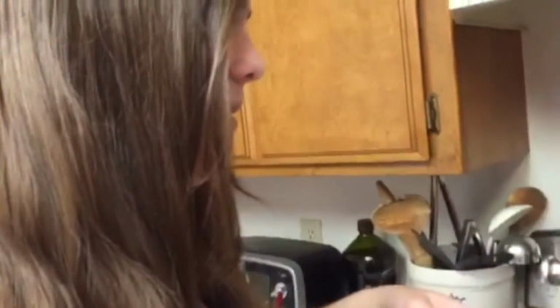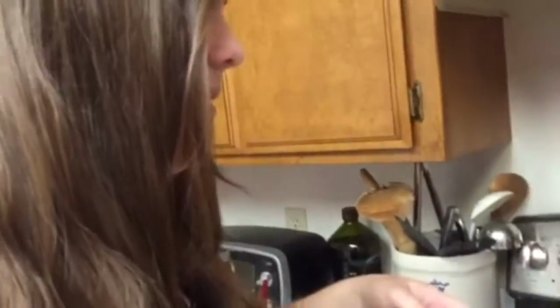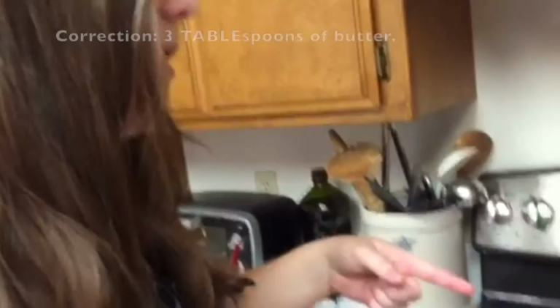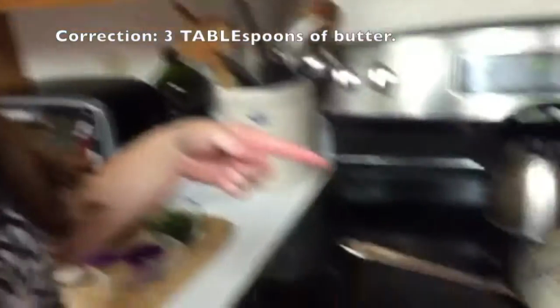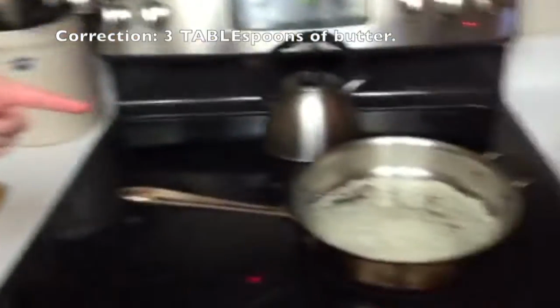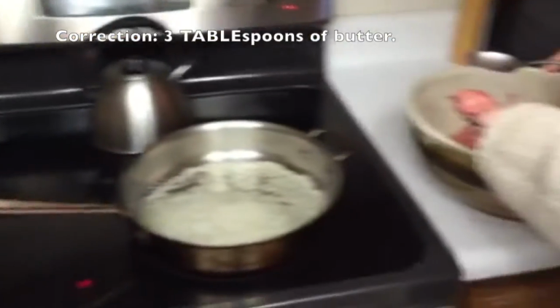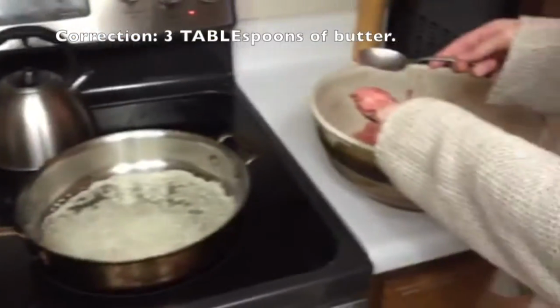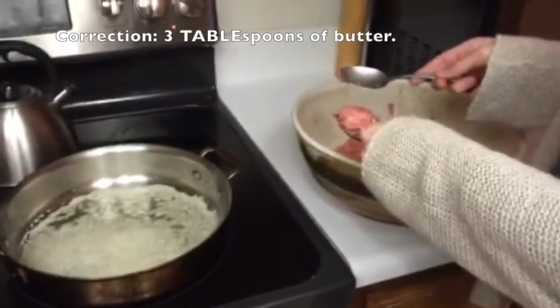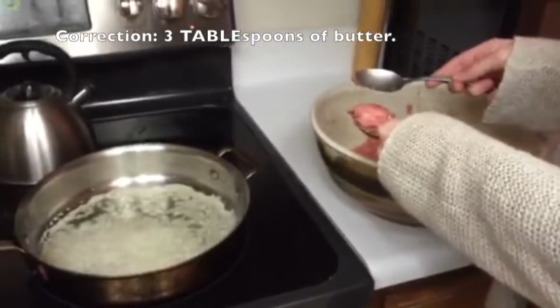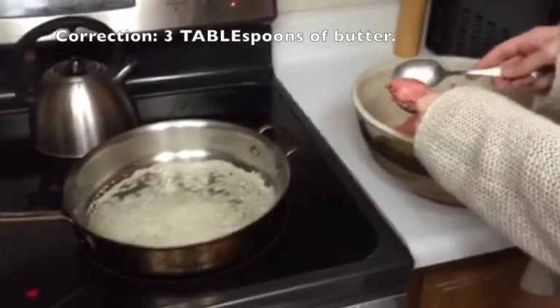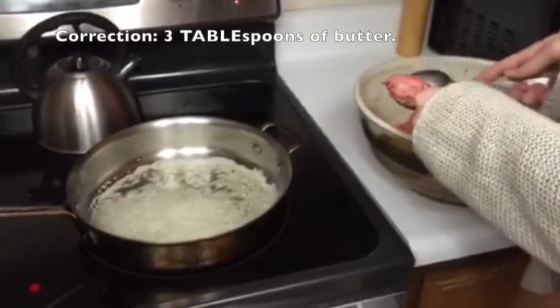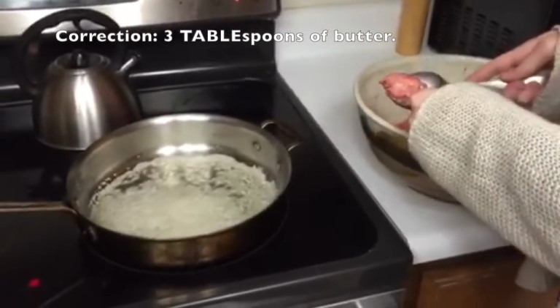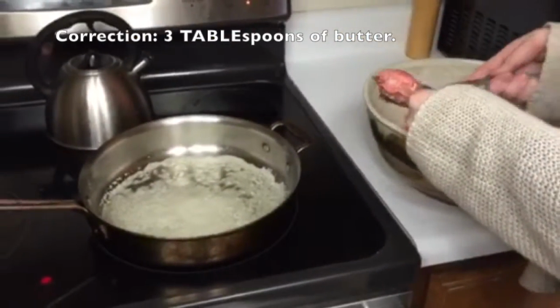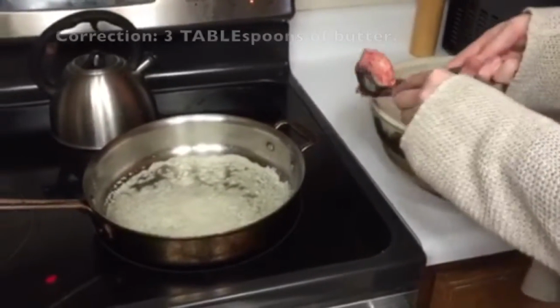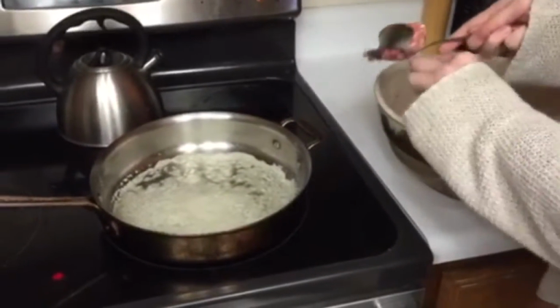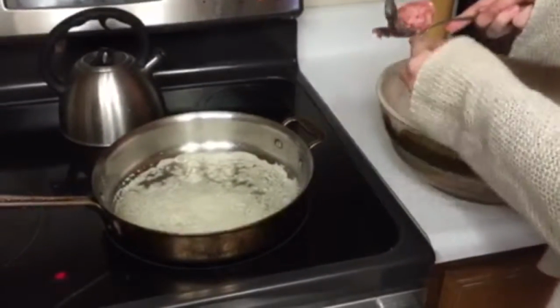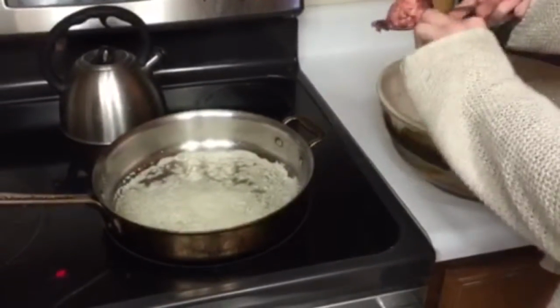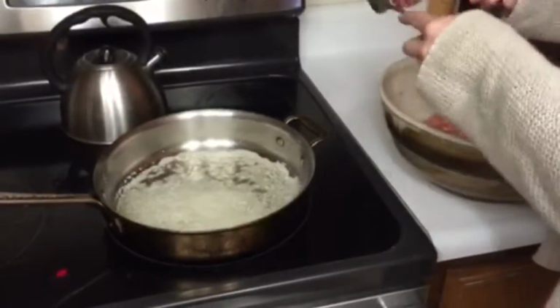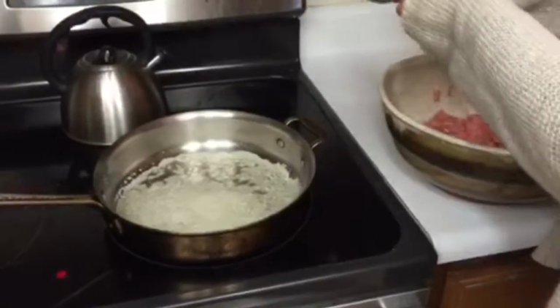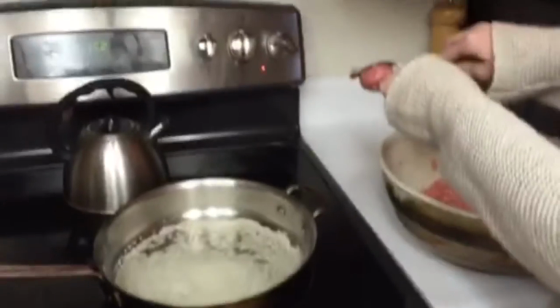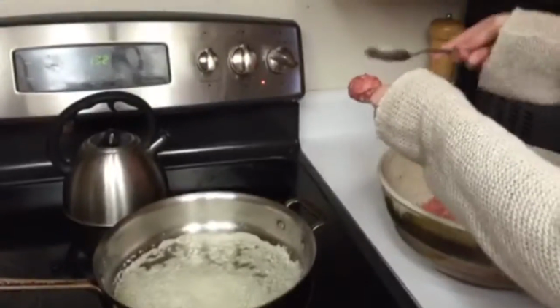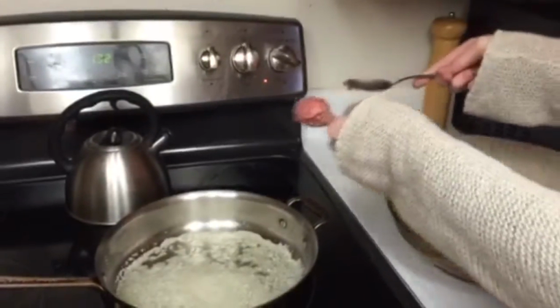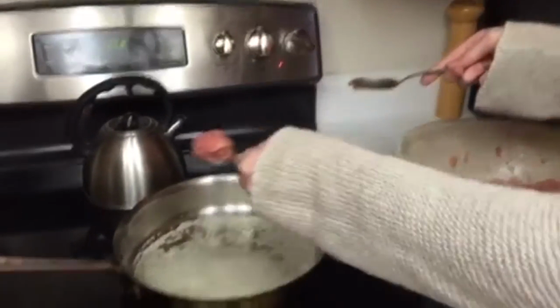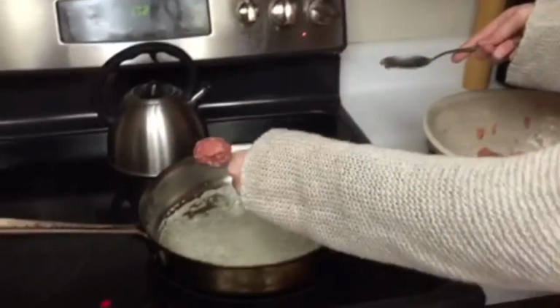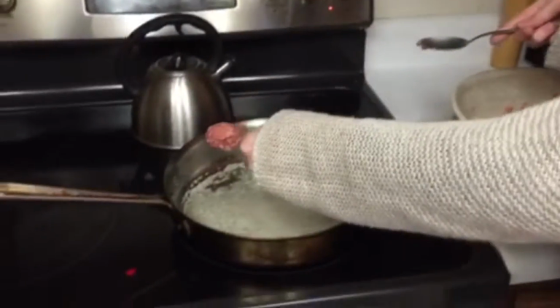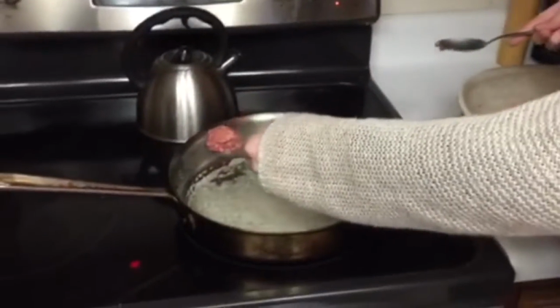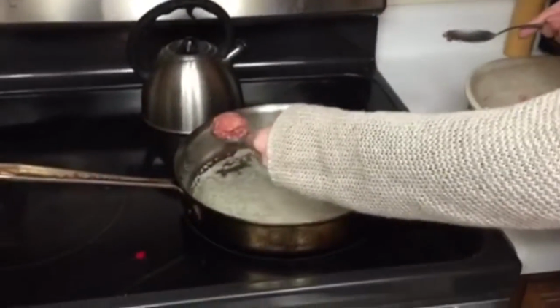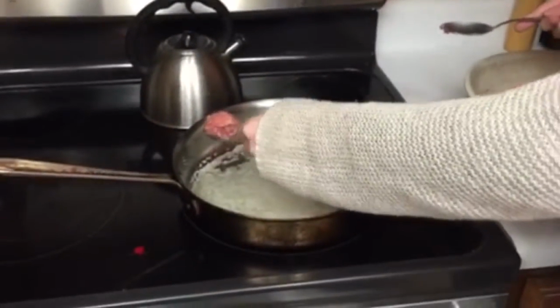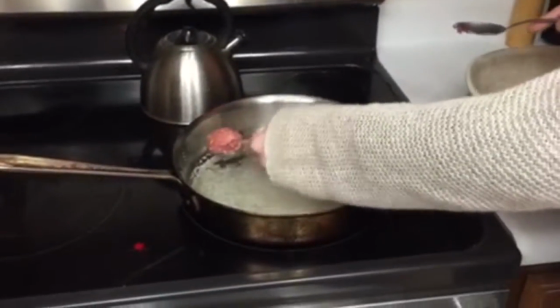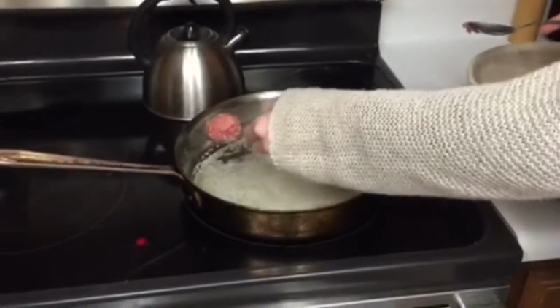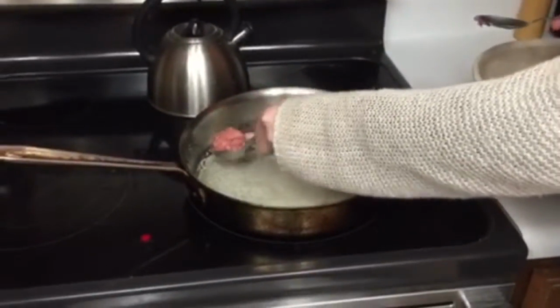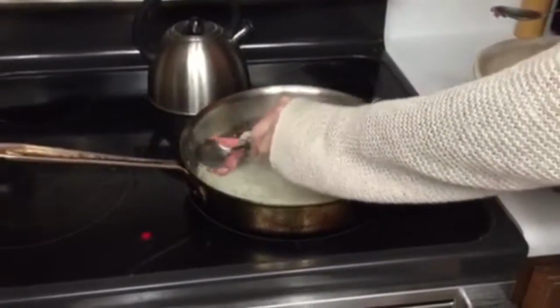You get three teaspoons of butter and melt it into a pan. Then you ball up the mixture into meatball shapes and put them in the pan.